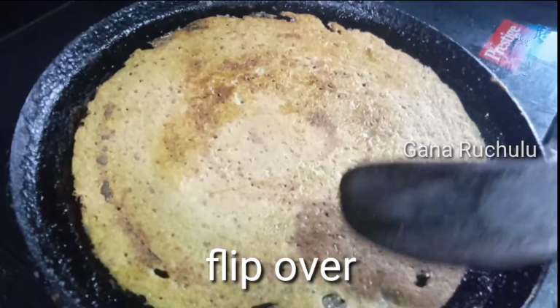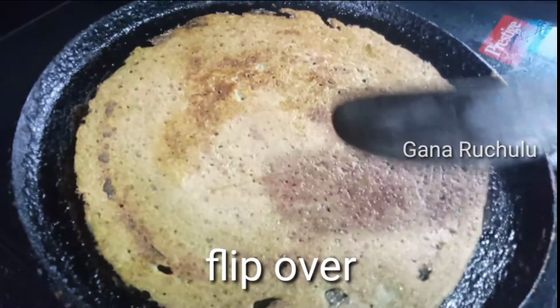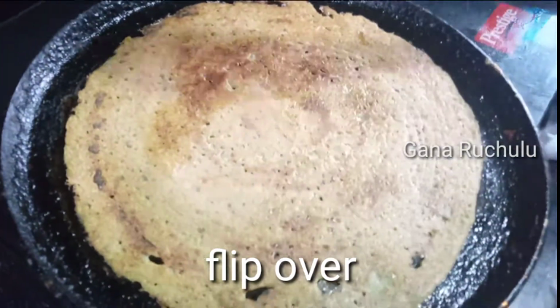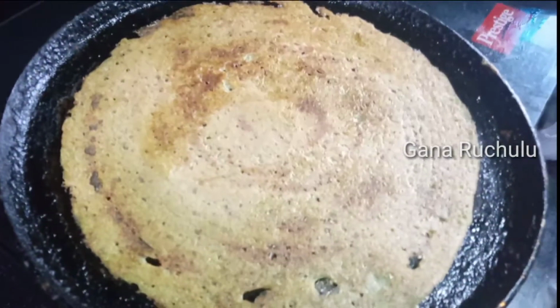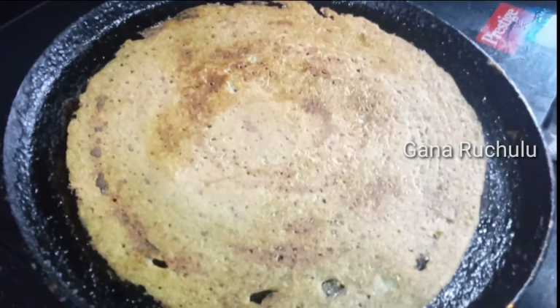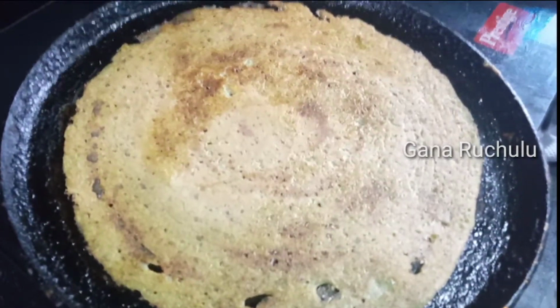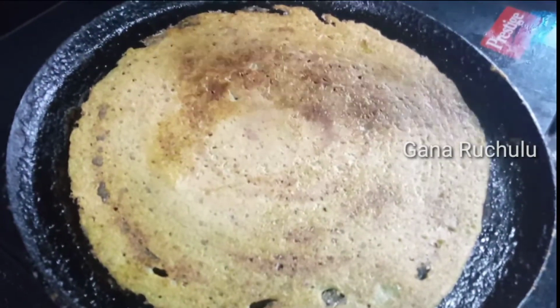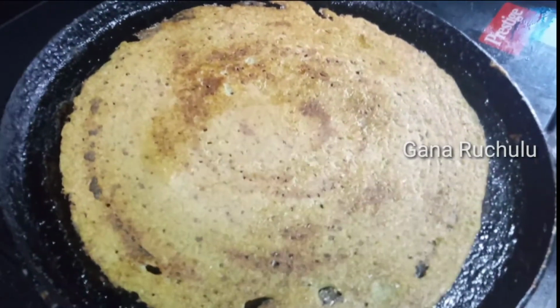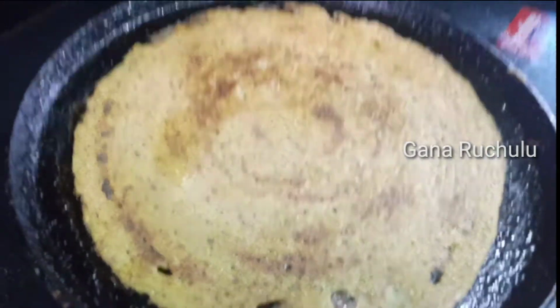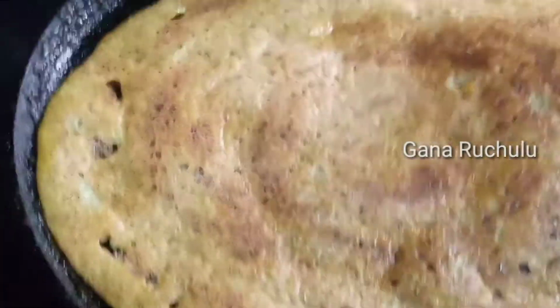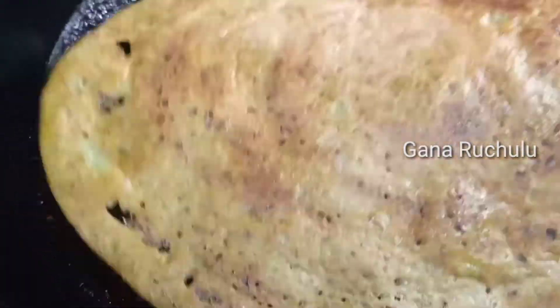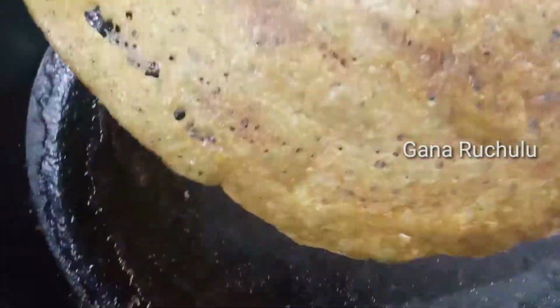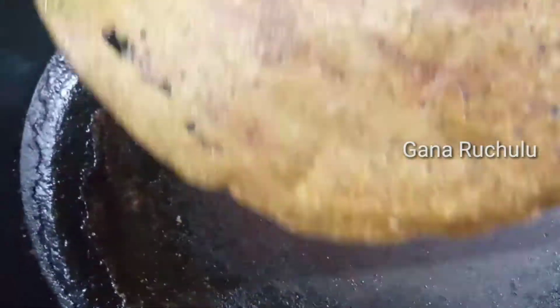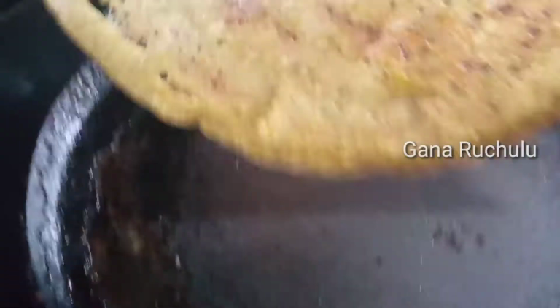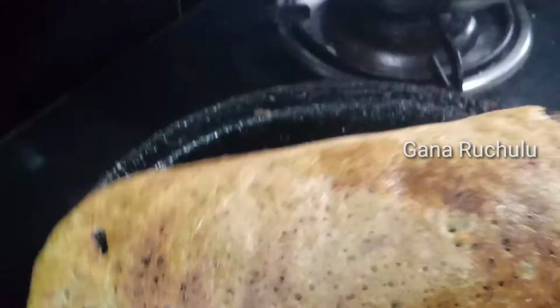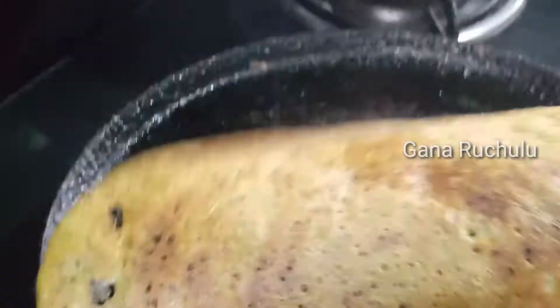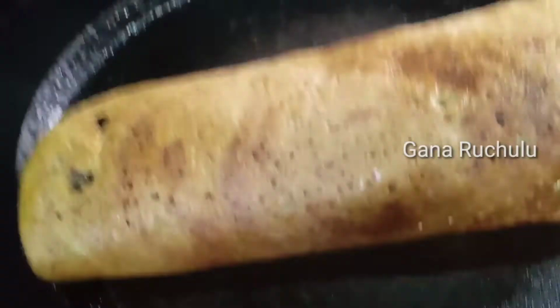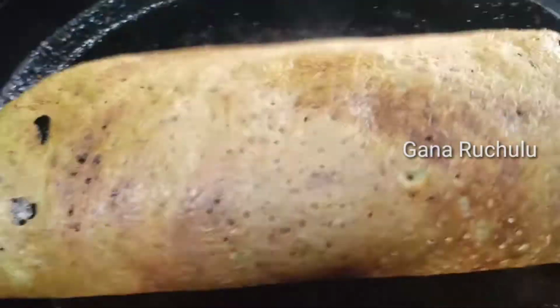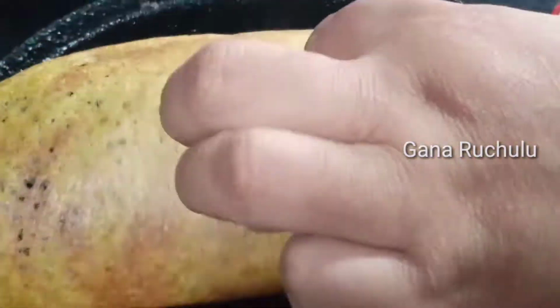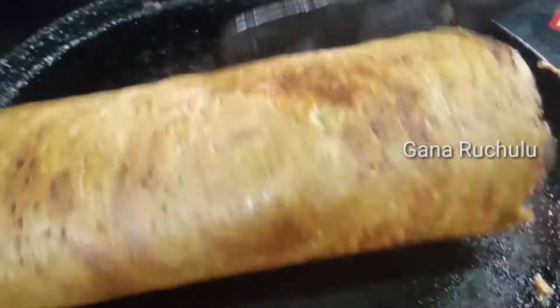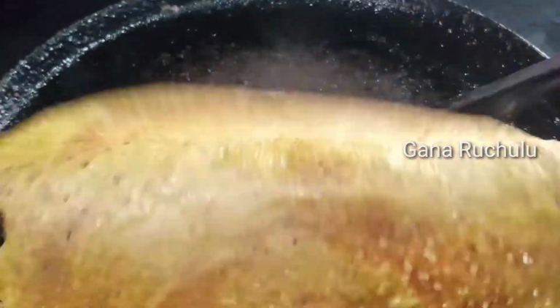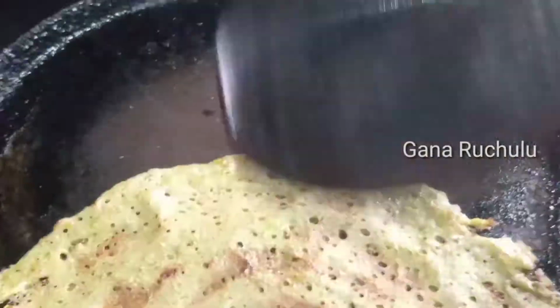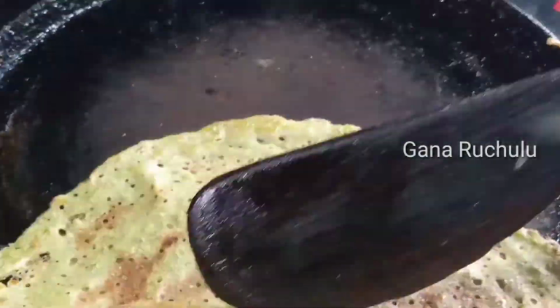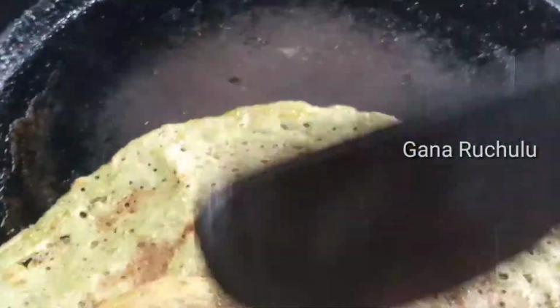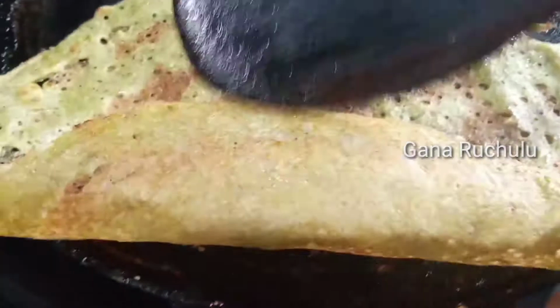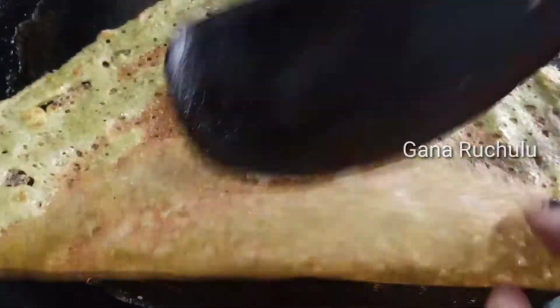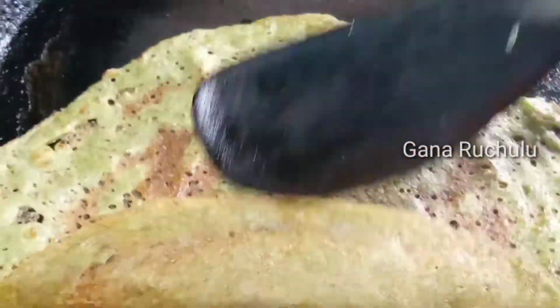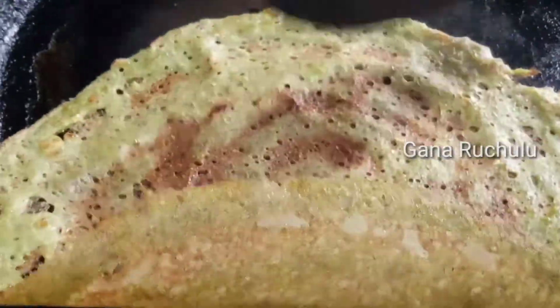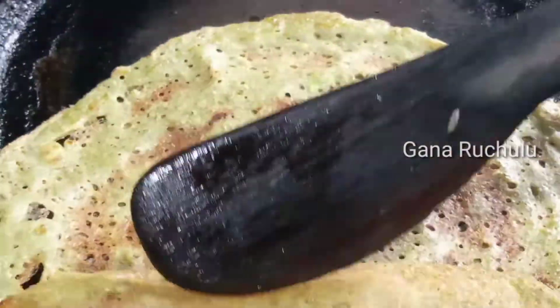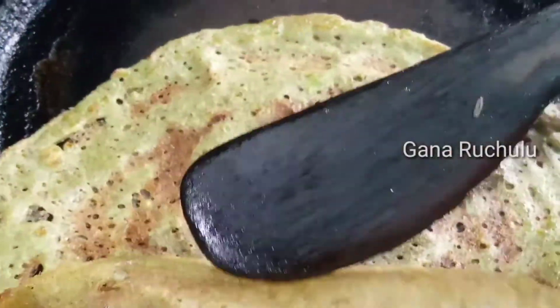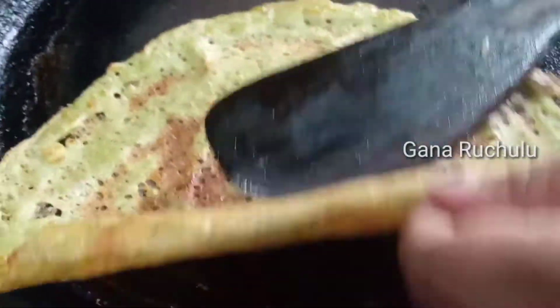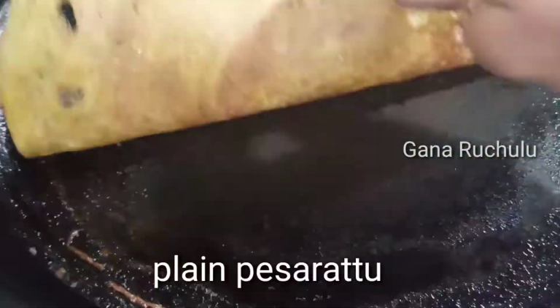It will turn to two golden colors. It's going to turn out in a hotel style.